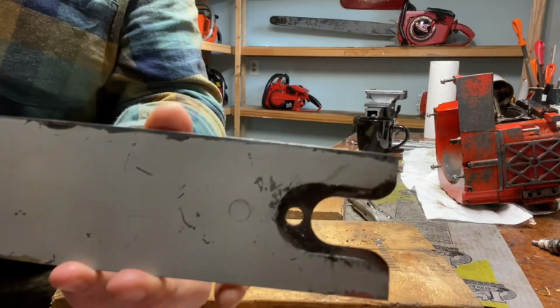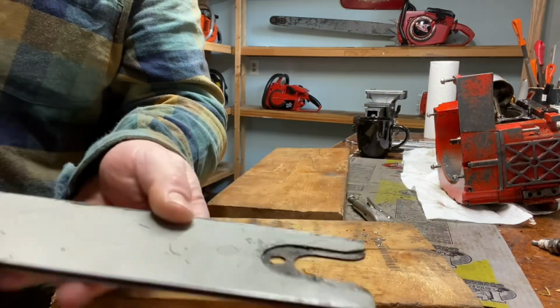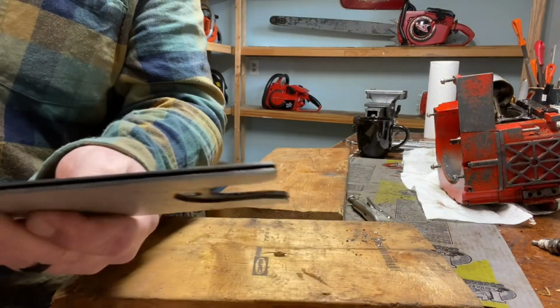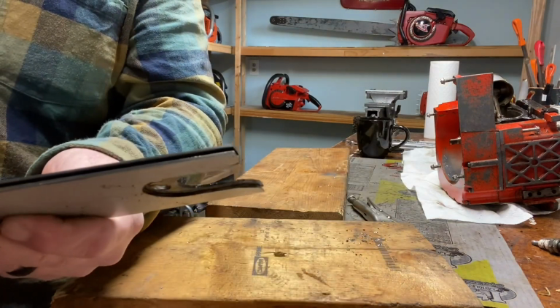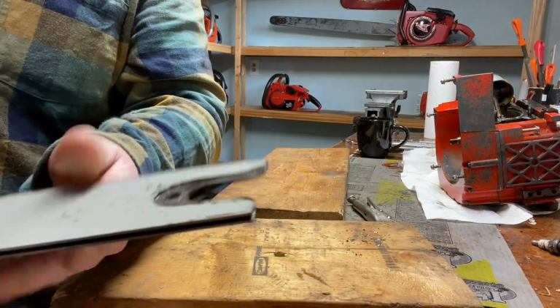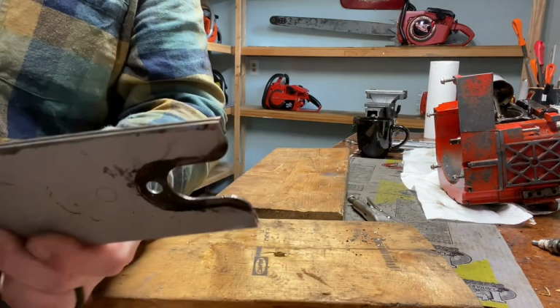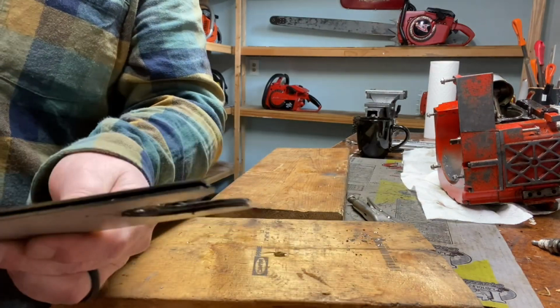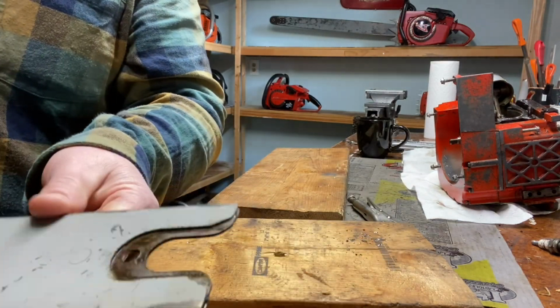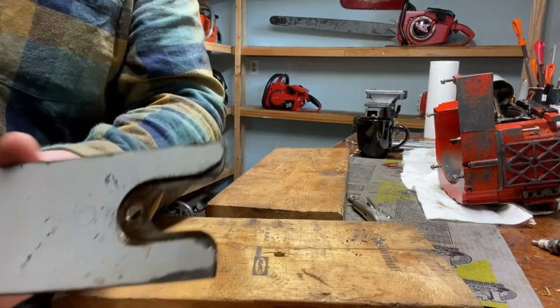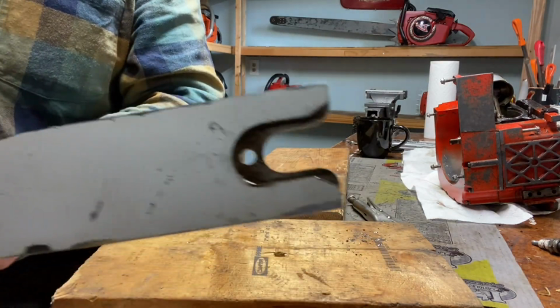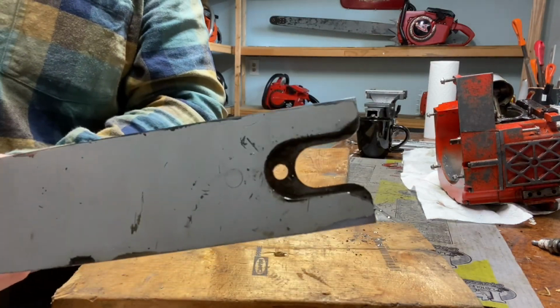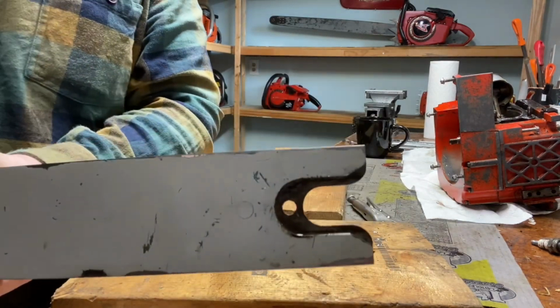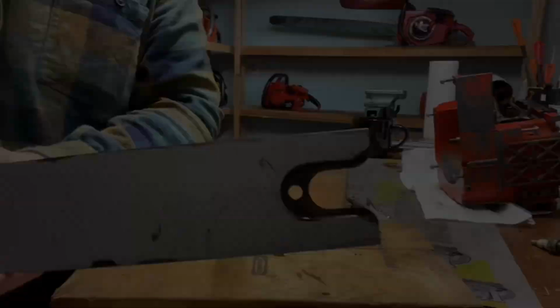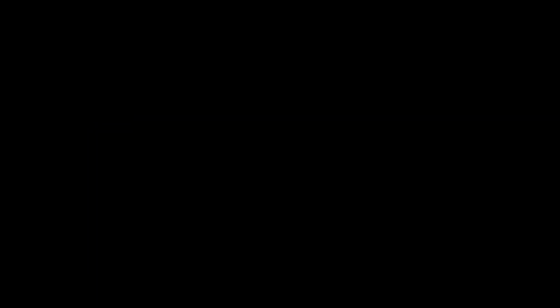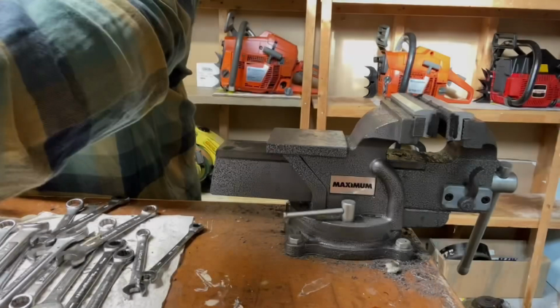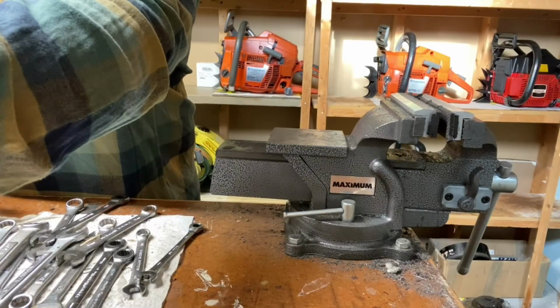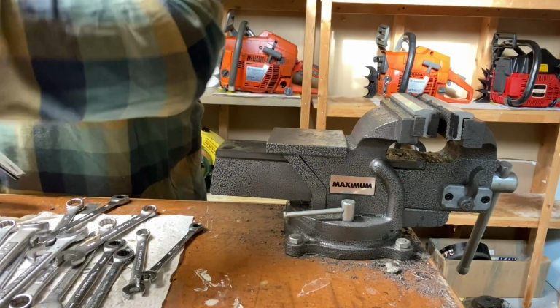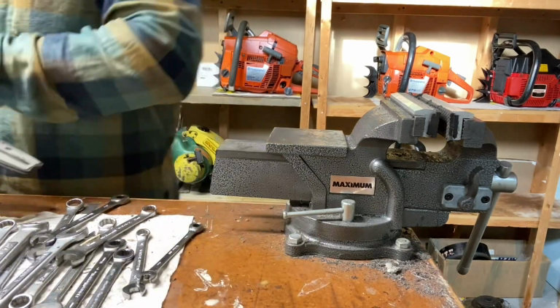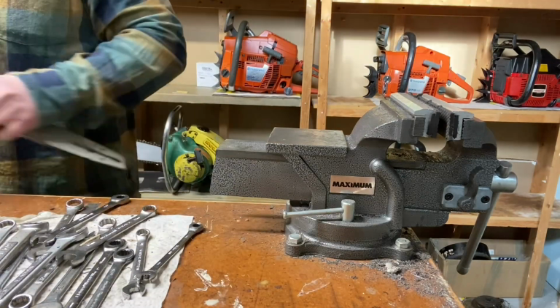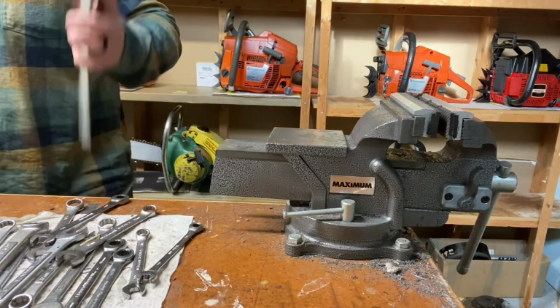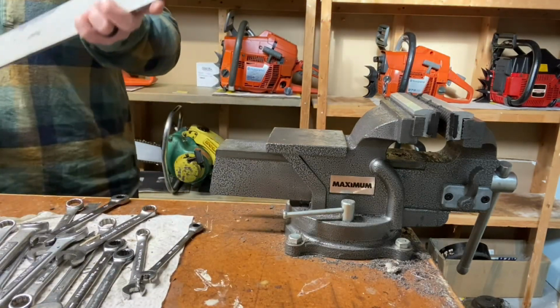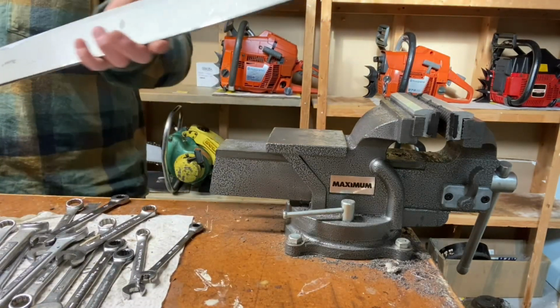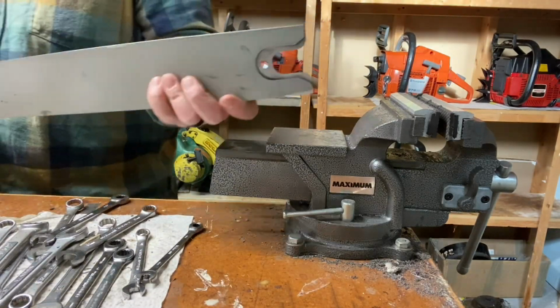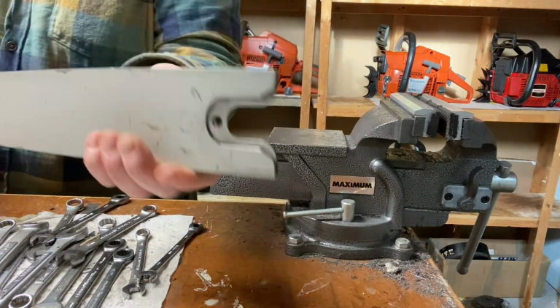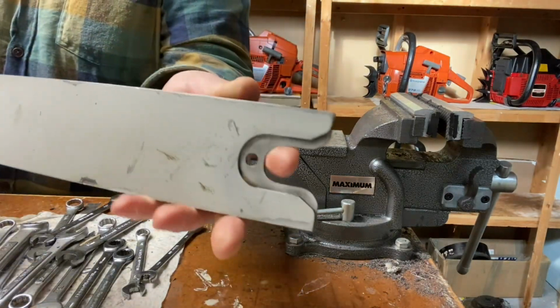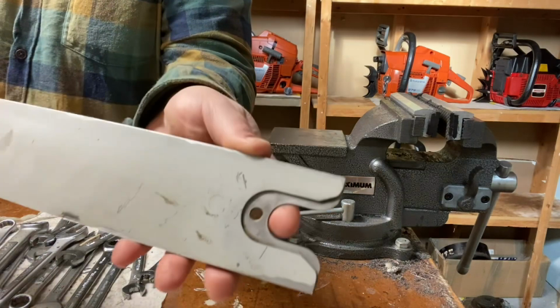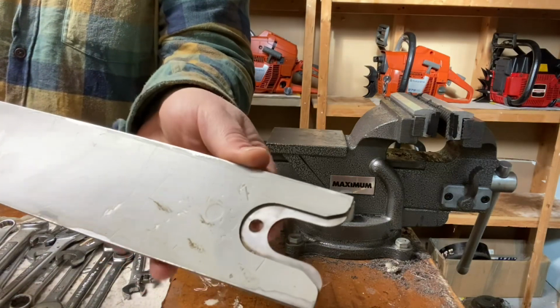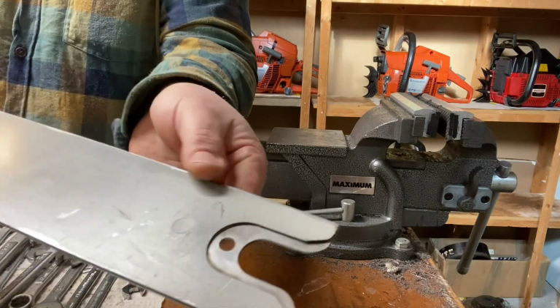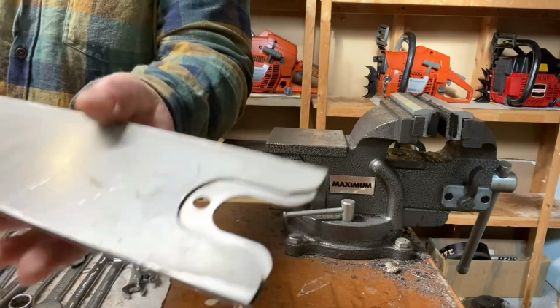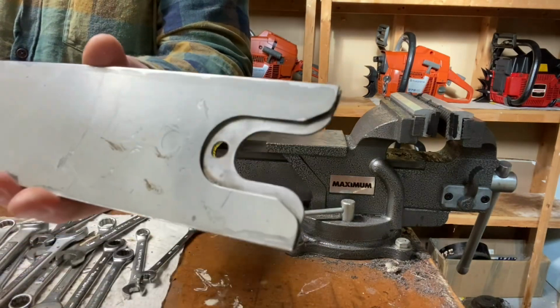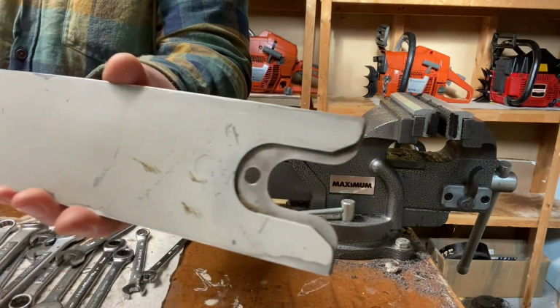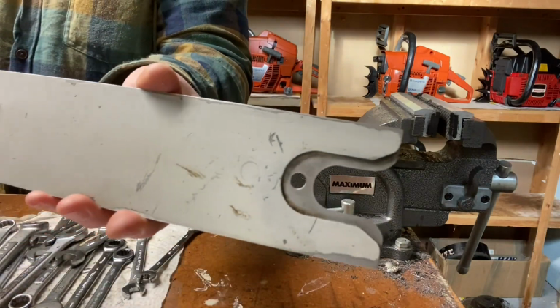Still in good shape - nice bar, just a wobbly tip. A little bit of corrosion and dirt in there, so I took it up to a wire wheel and cleaned it up. All nice and shiny and clean.